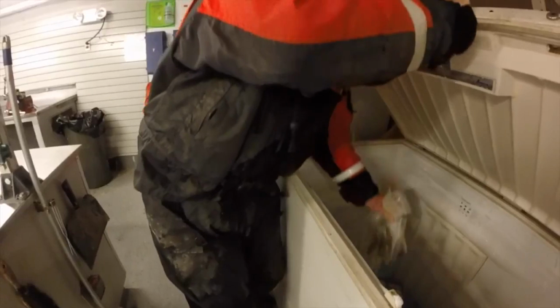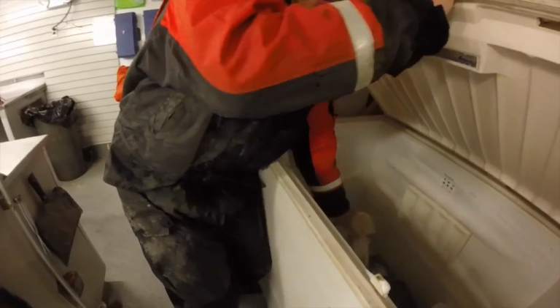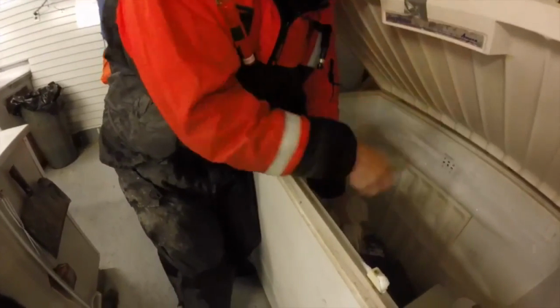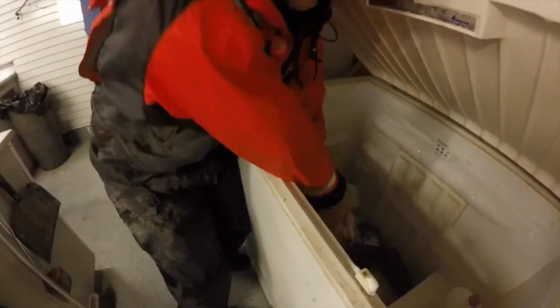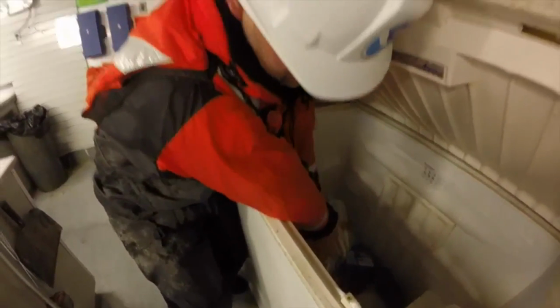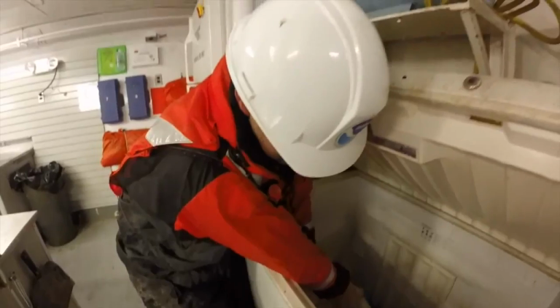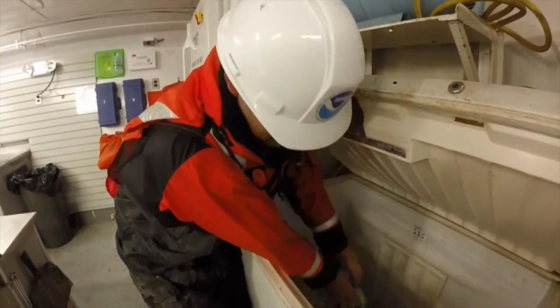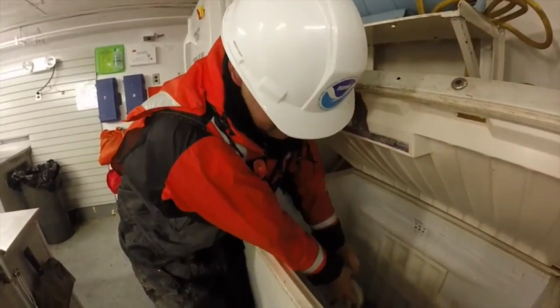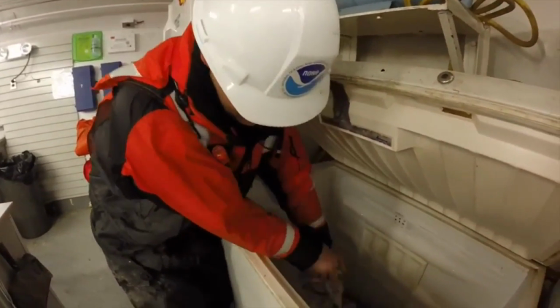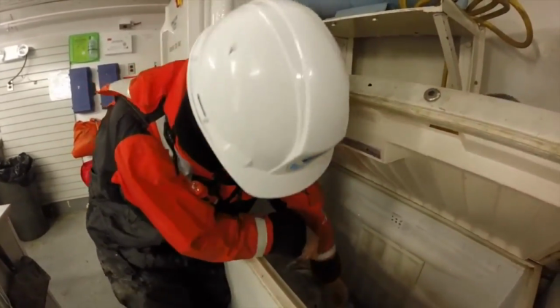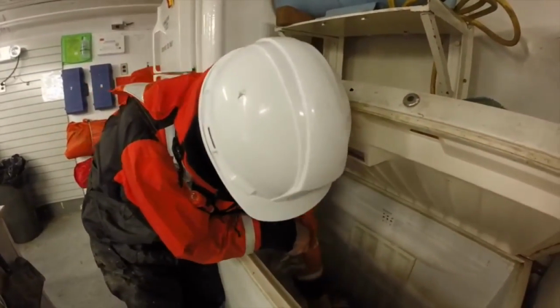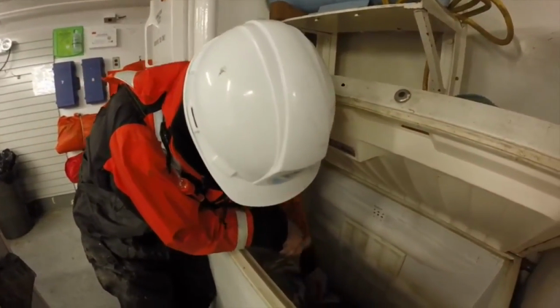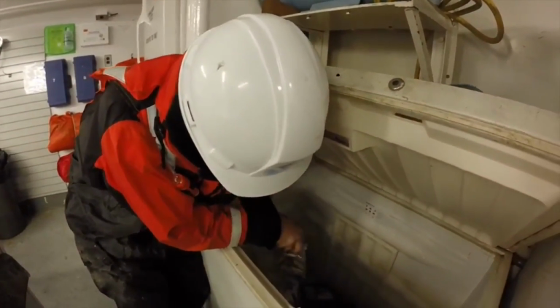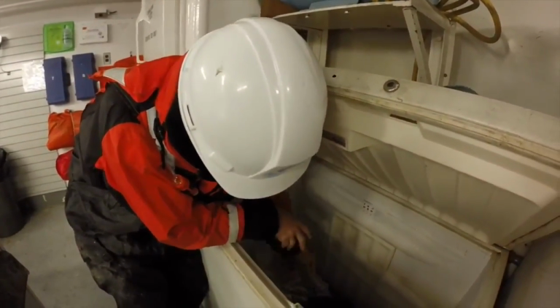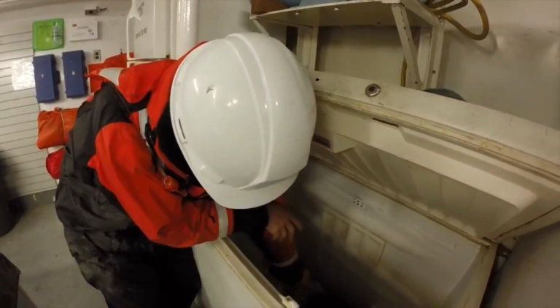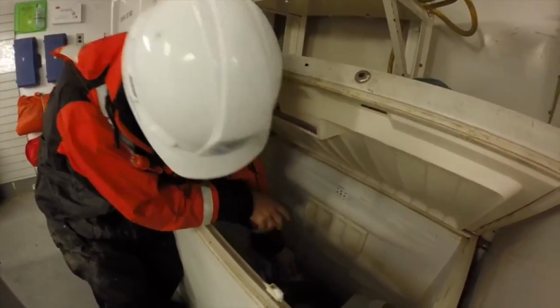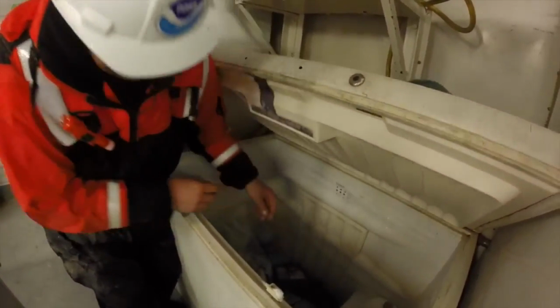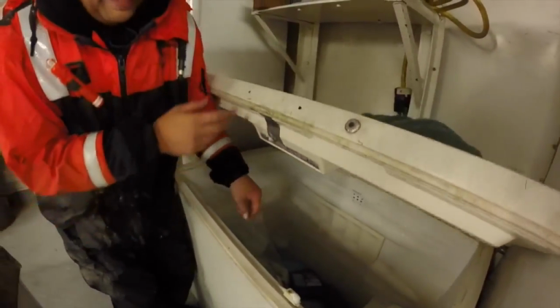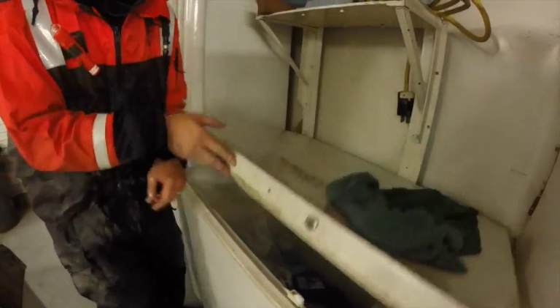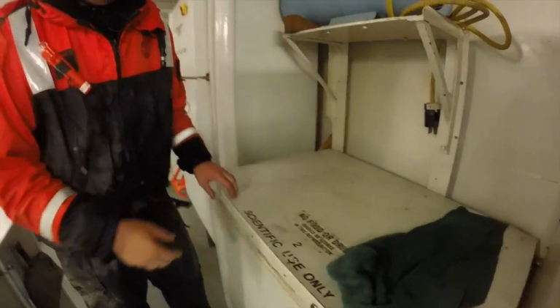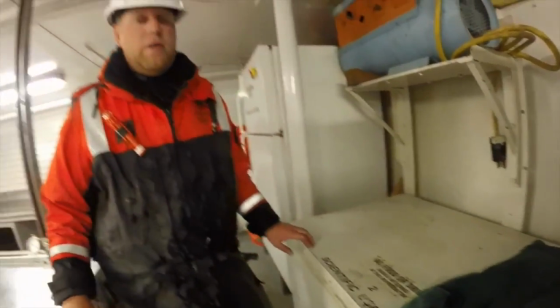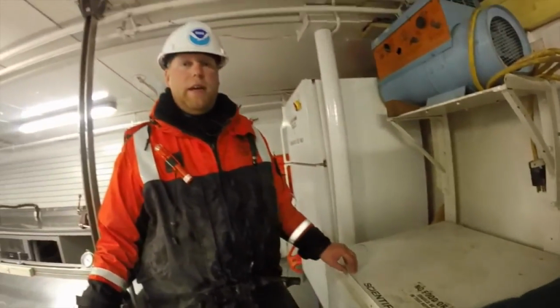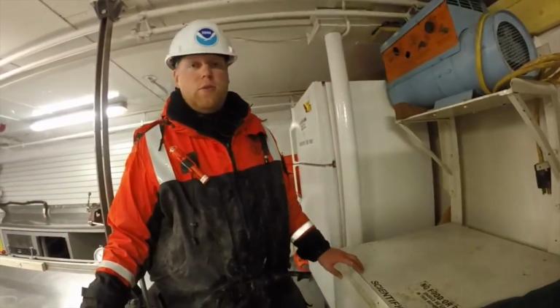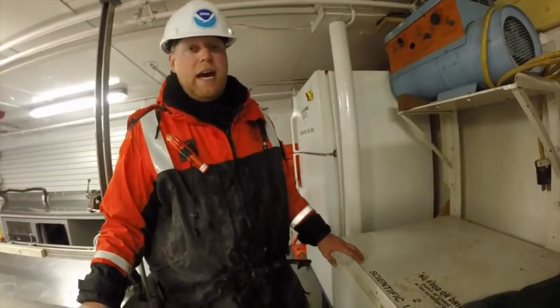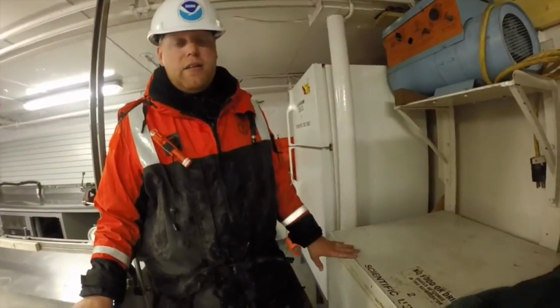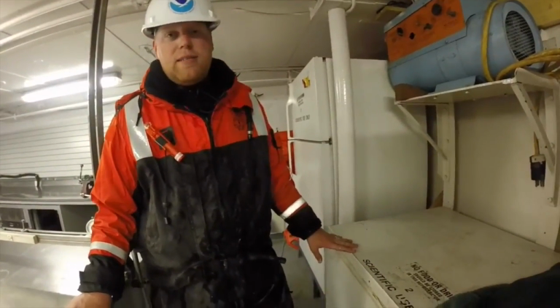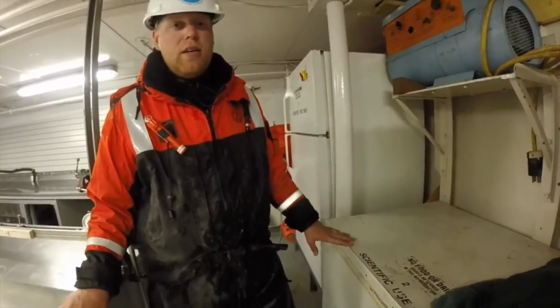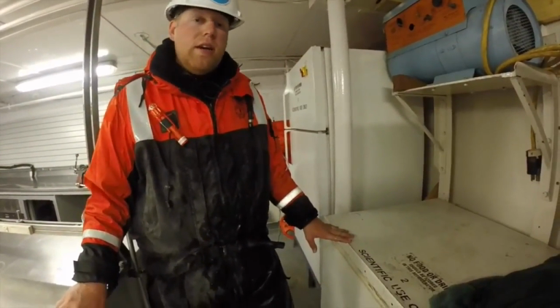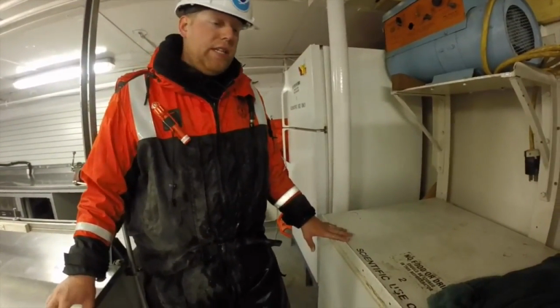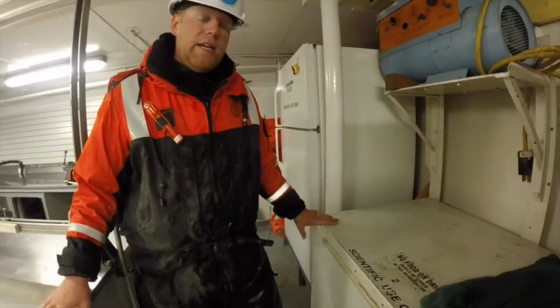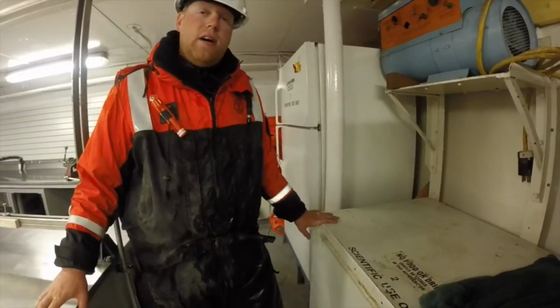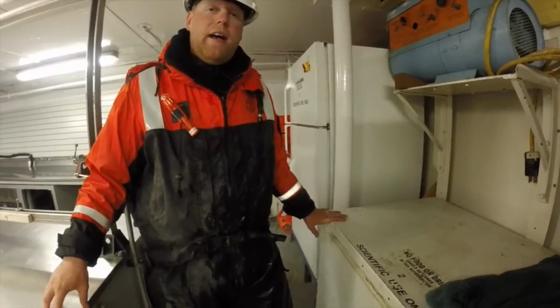We're going to put them in here and freeze them. Then eventually back in the lab I'll thaw them out and actually do diet analysis, energy calculations, and all of that.